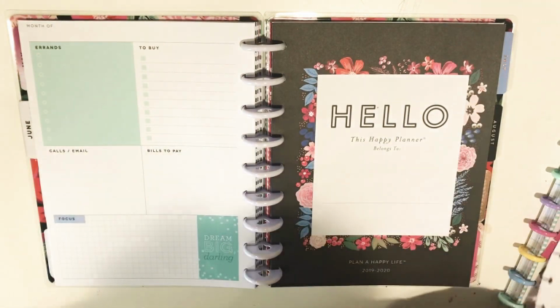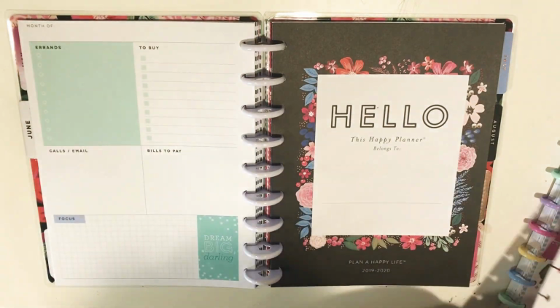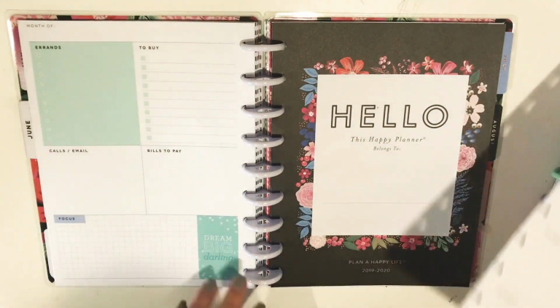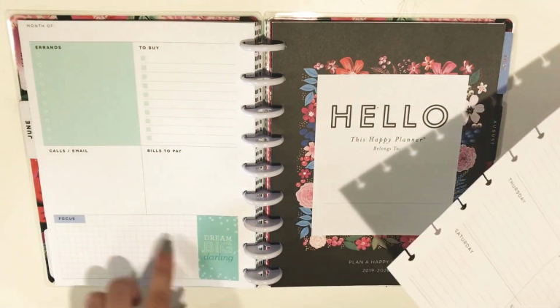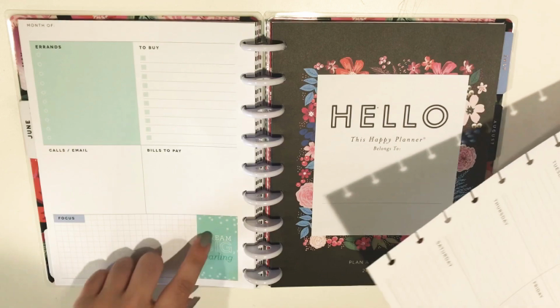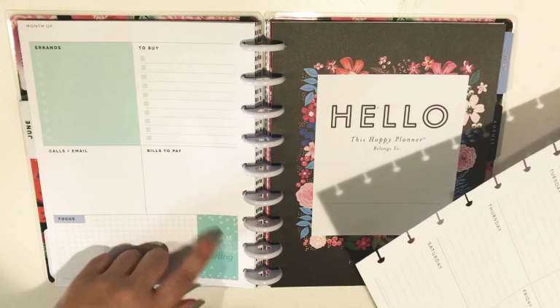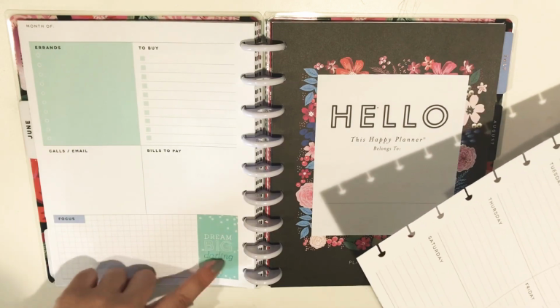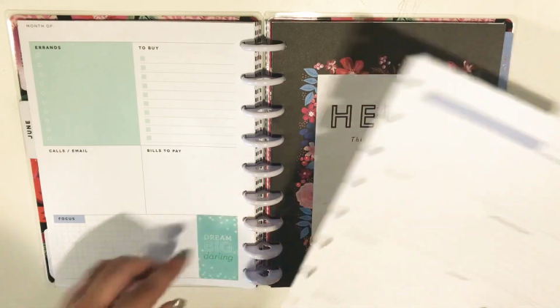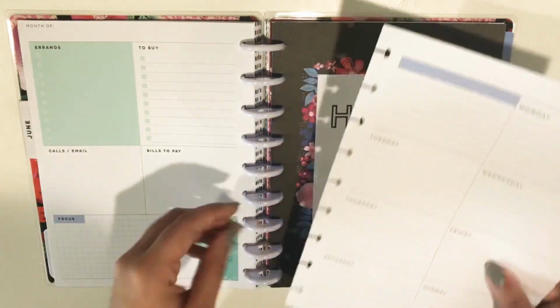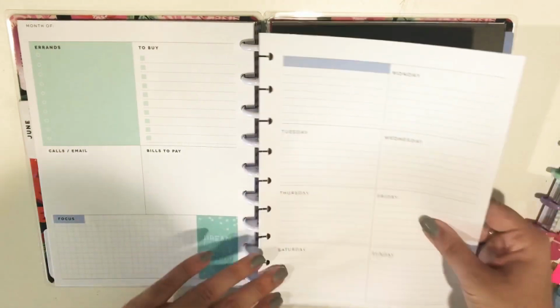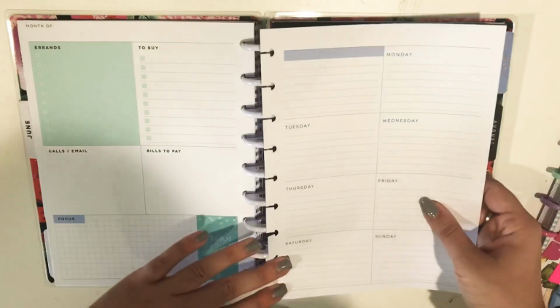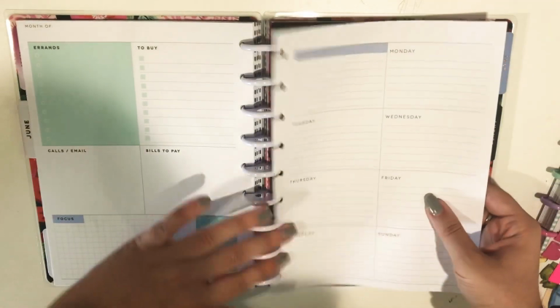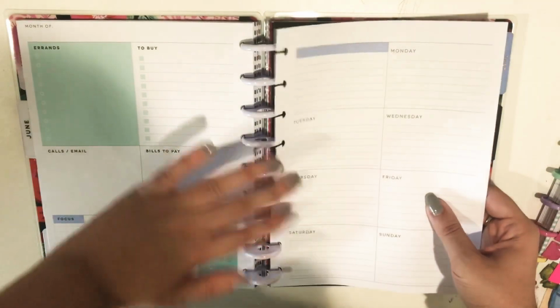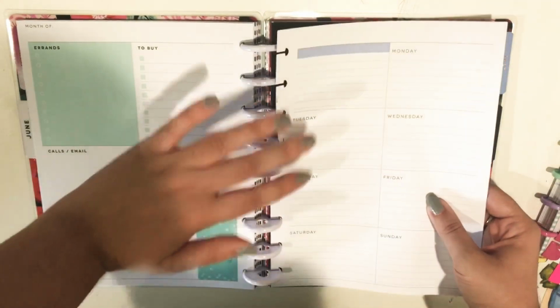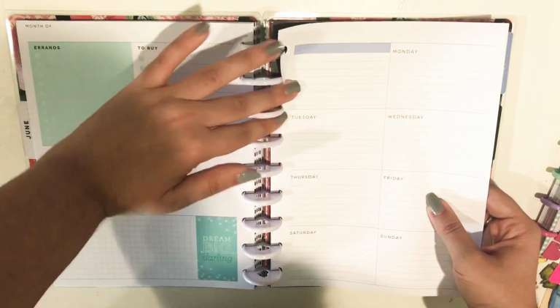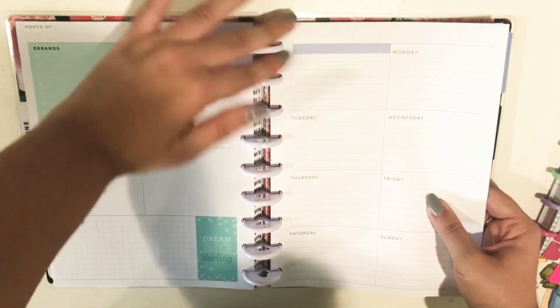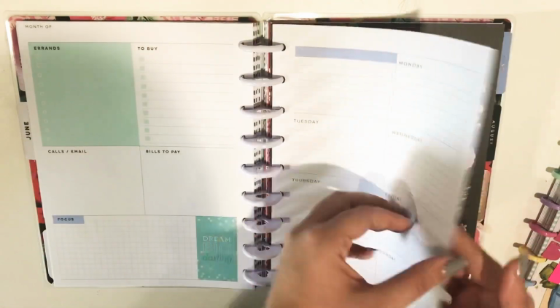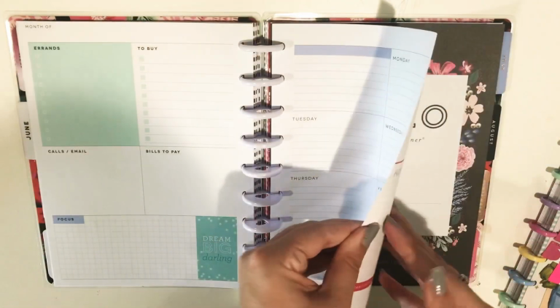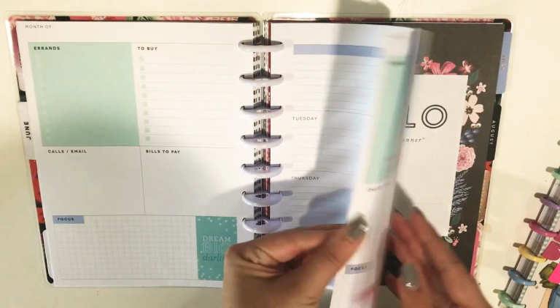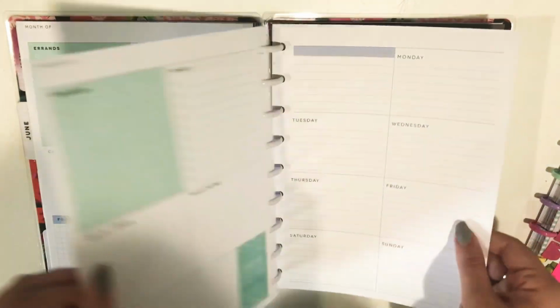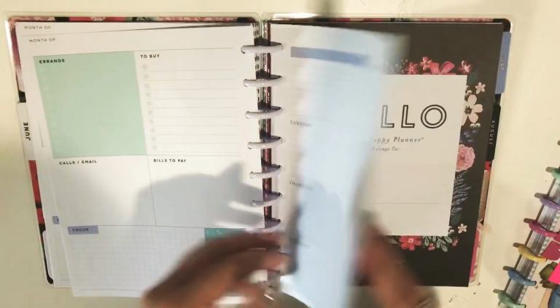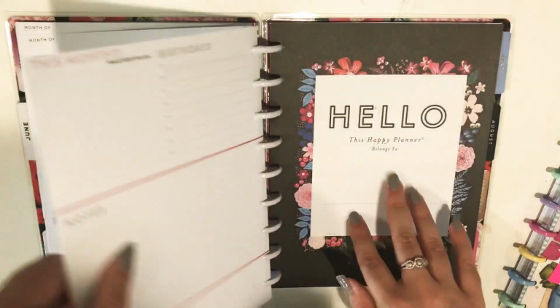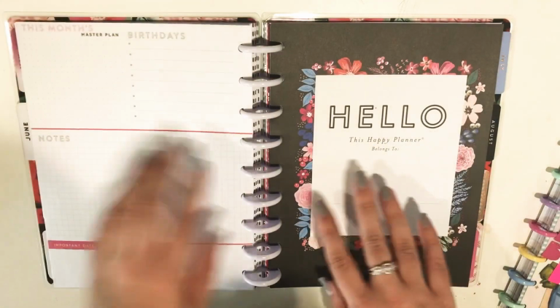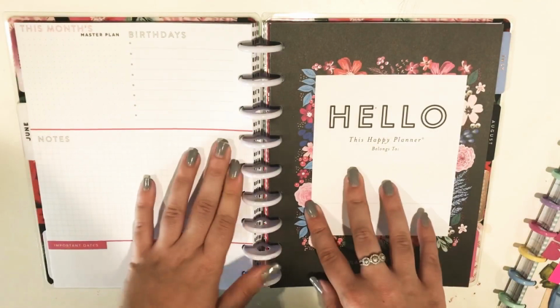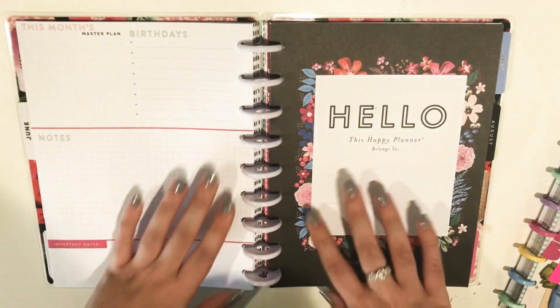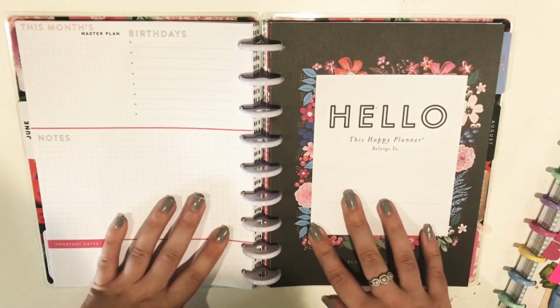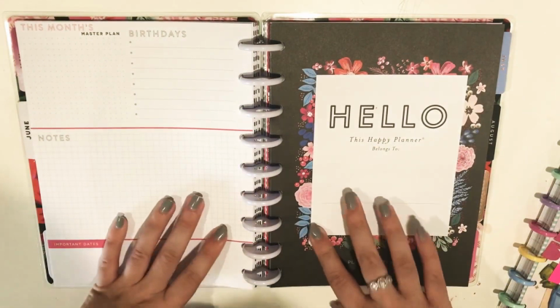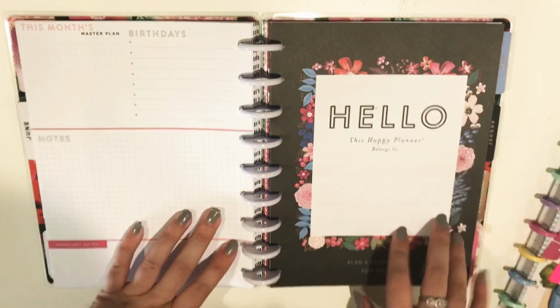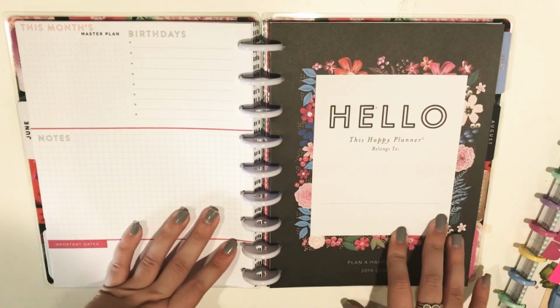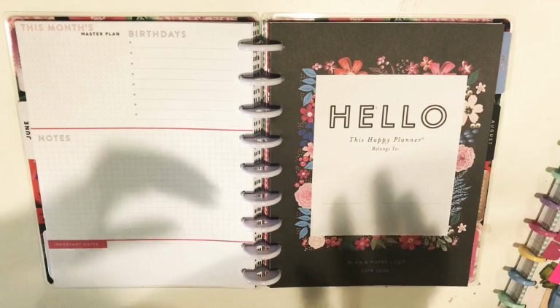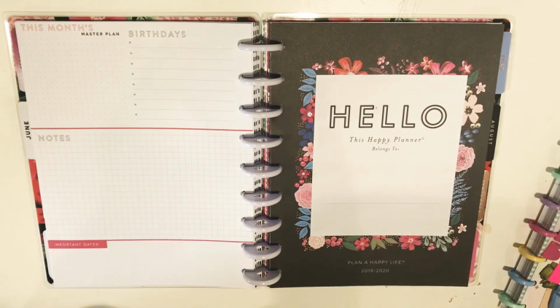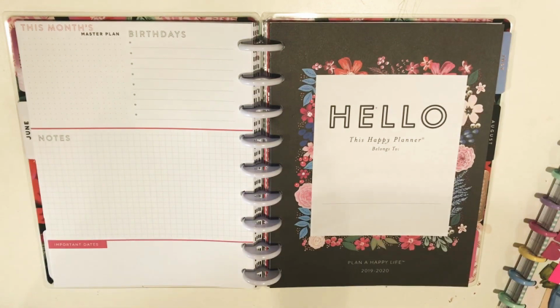And I have some extra count sheets just in case I need them. So that's for the rest of the month before the planner starts in July.